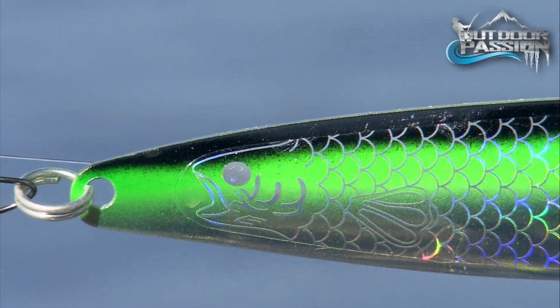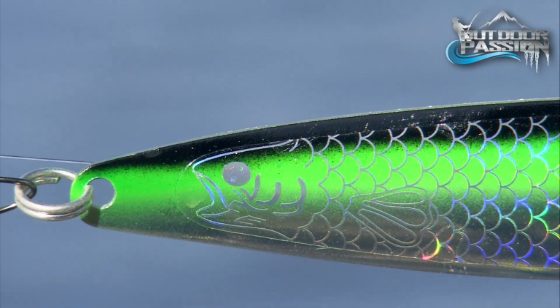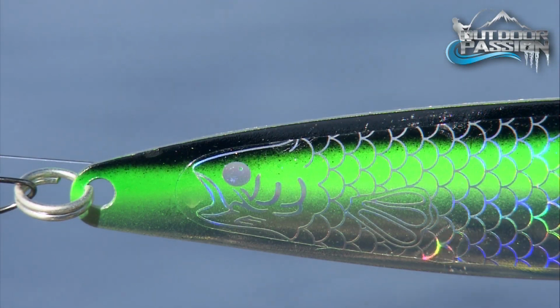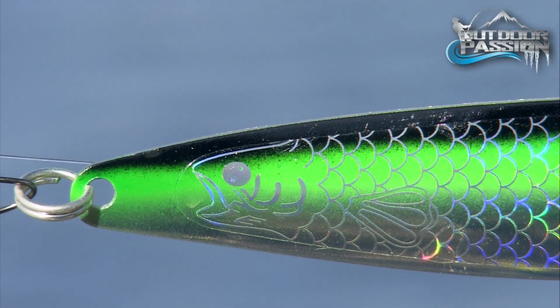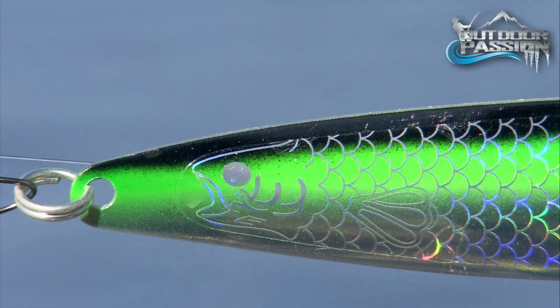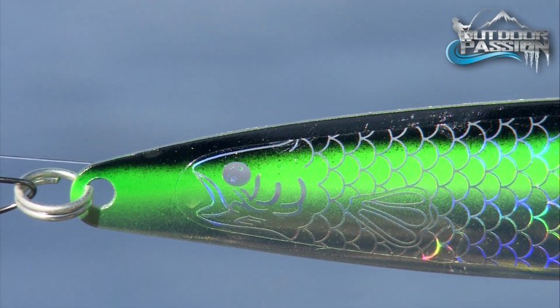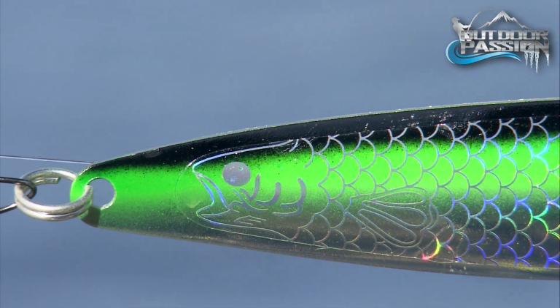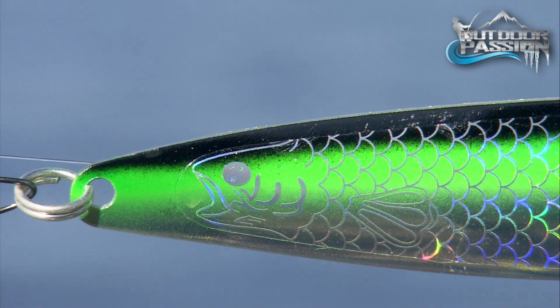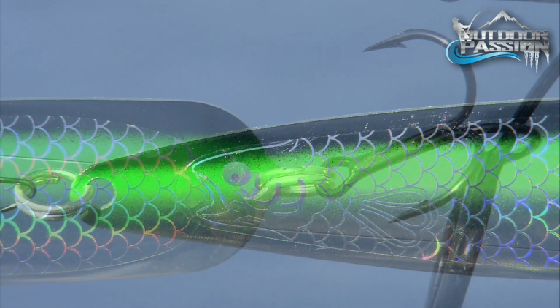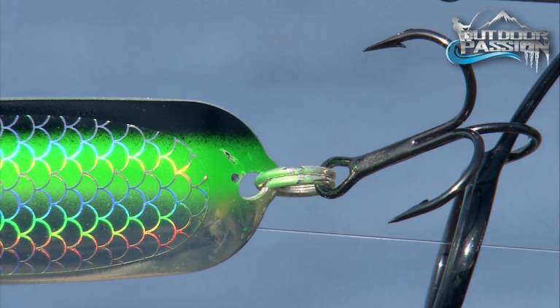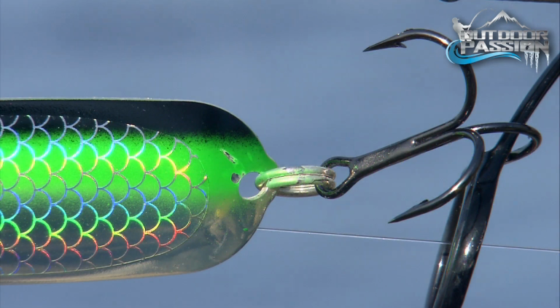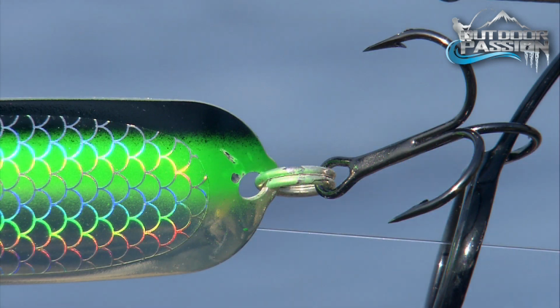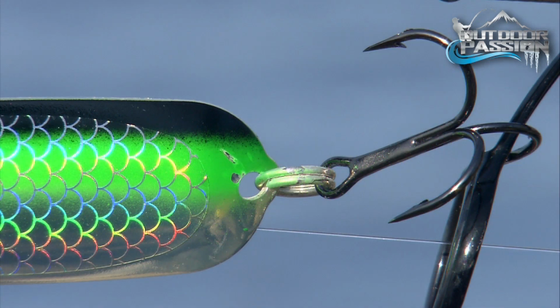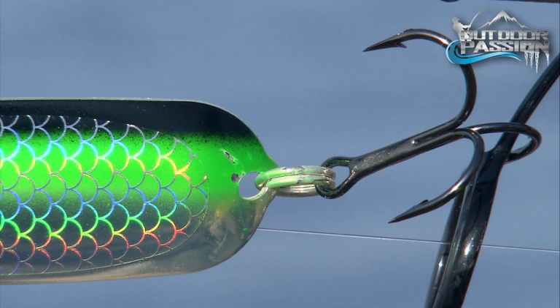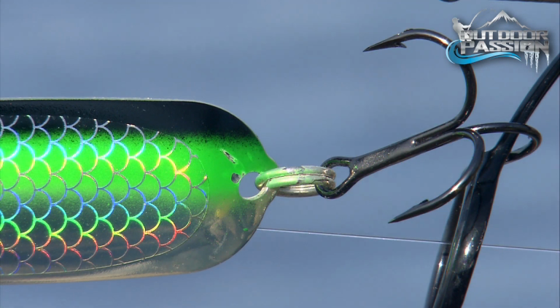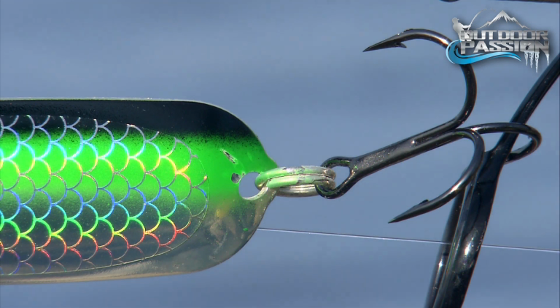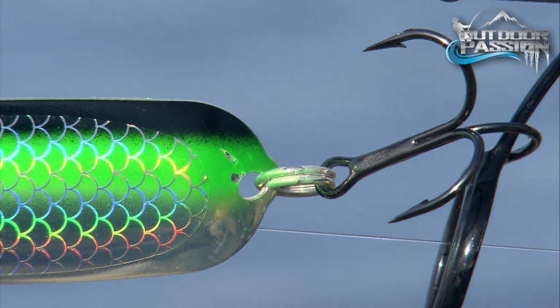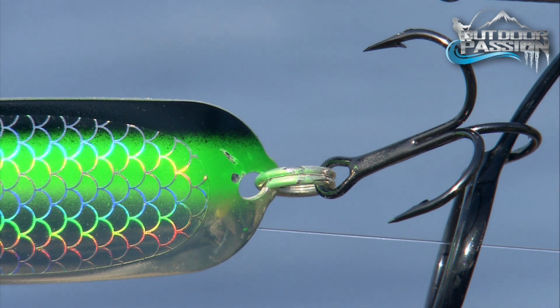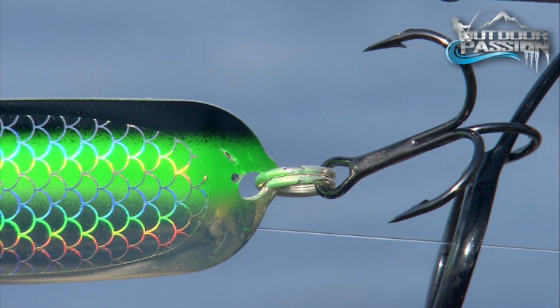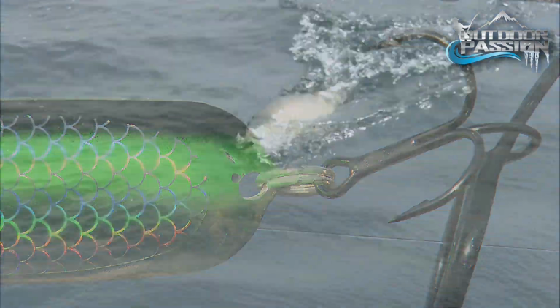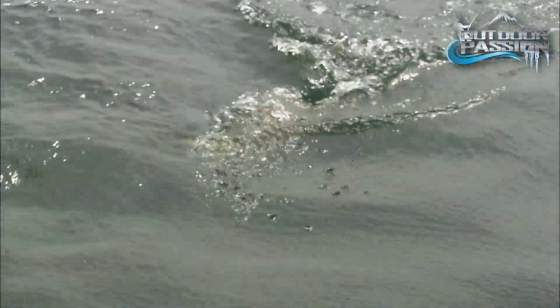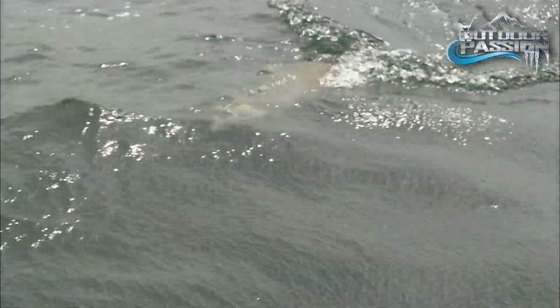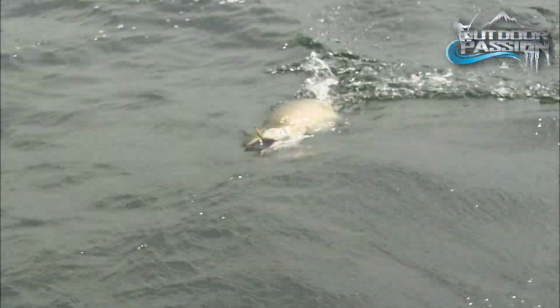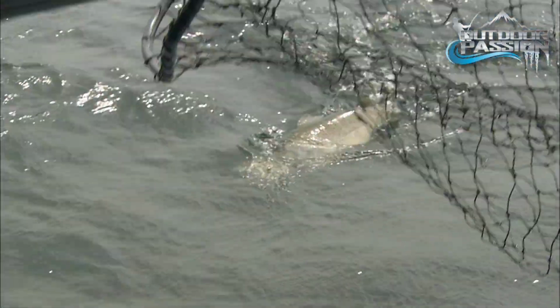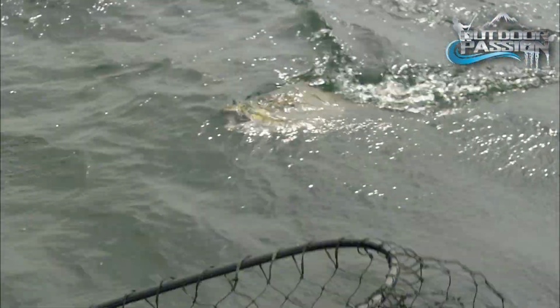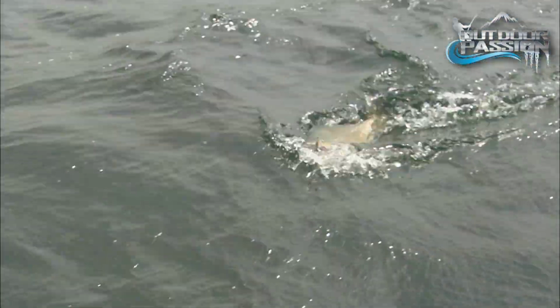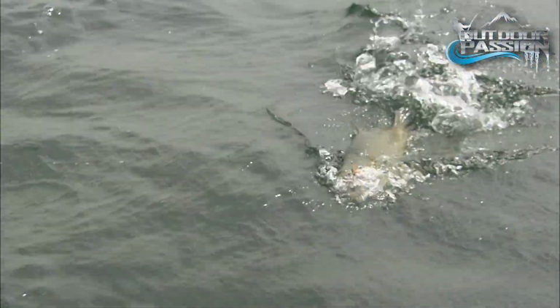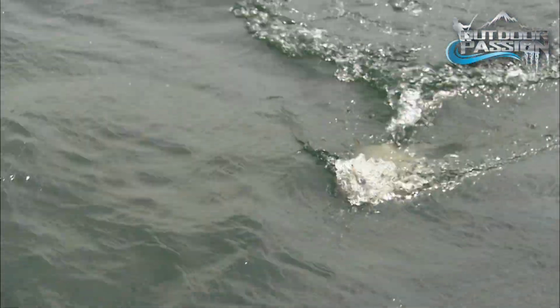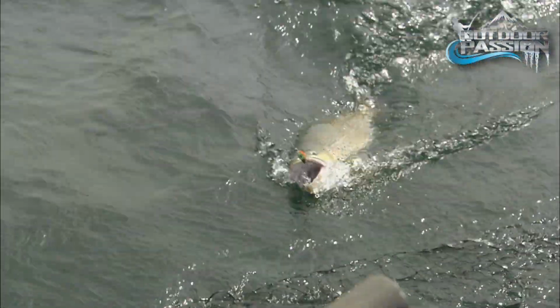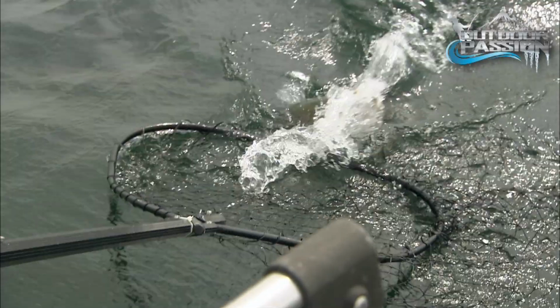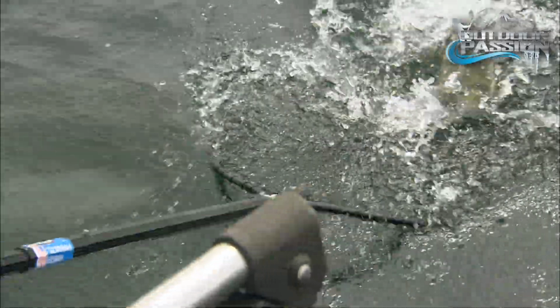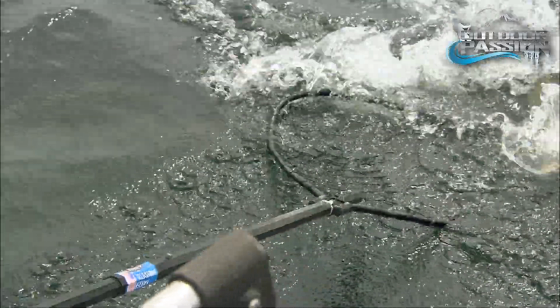To overcome big fish, these spoons are rigged with premium-quality split rings and ultra-sharp, rugged VMC hooks. There is no doubt that they increase hooking success.